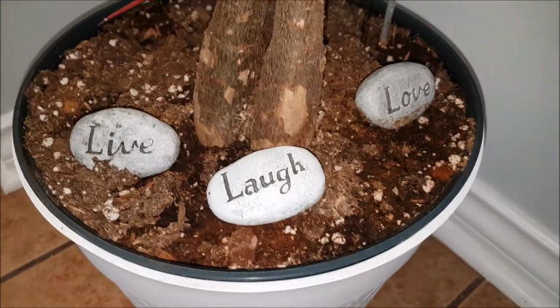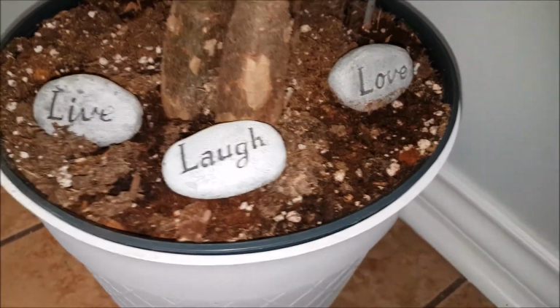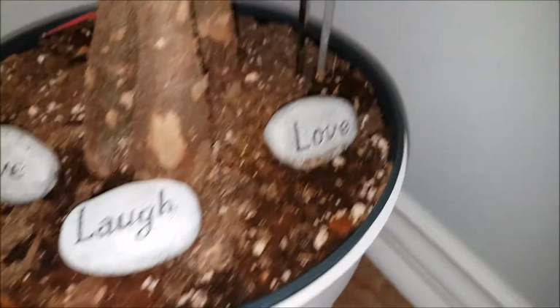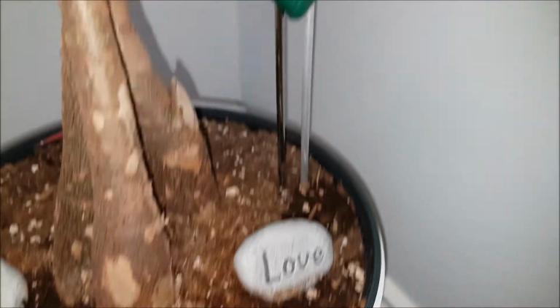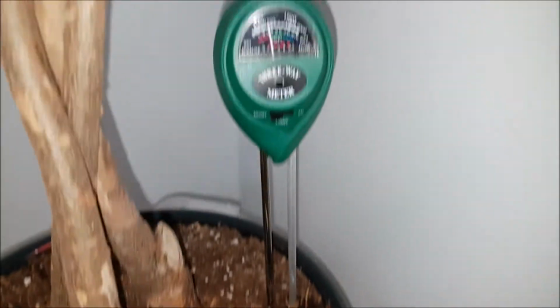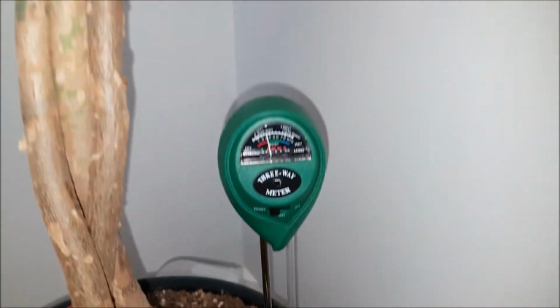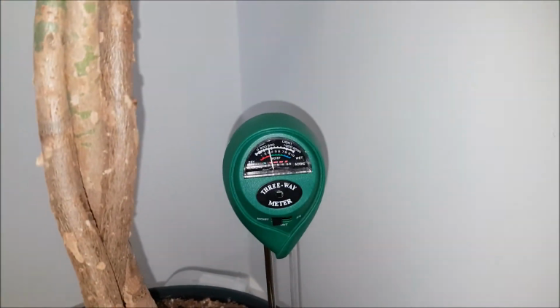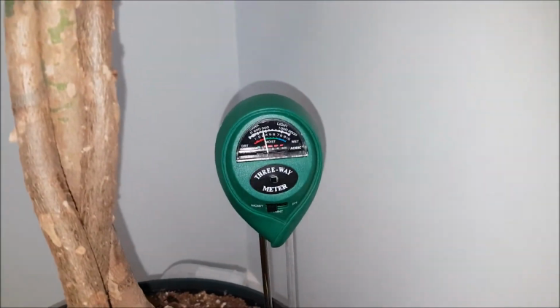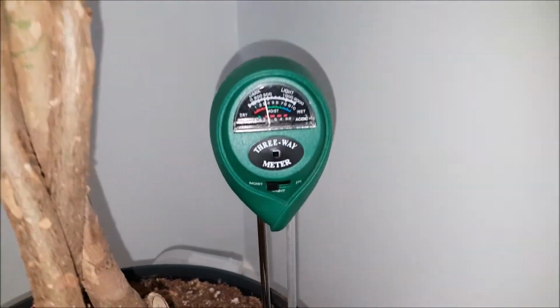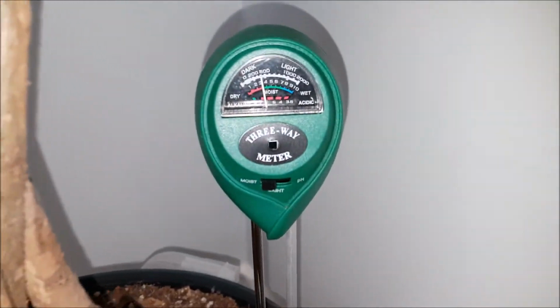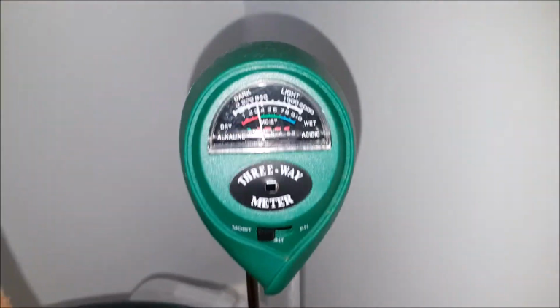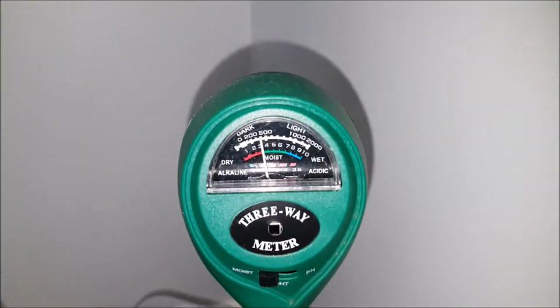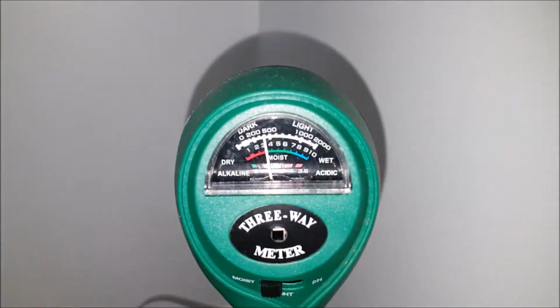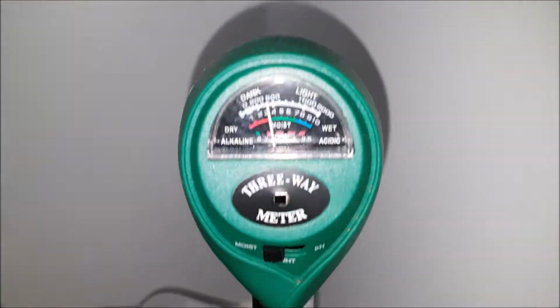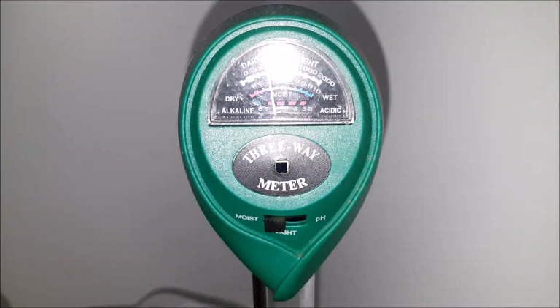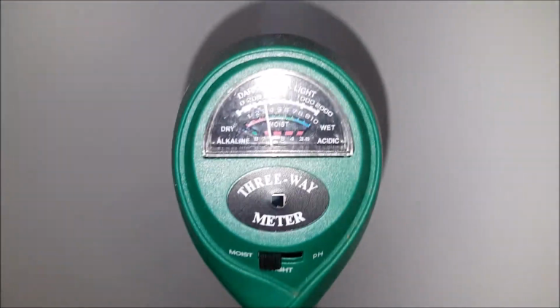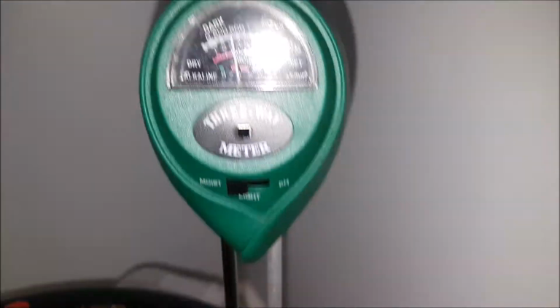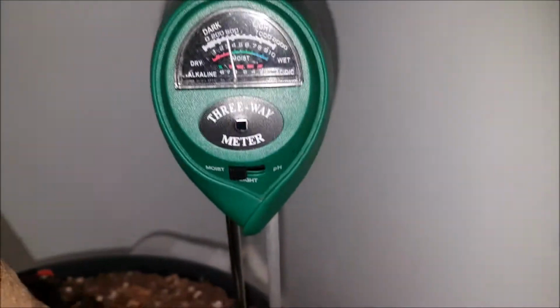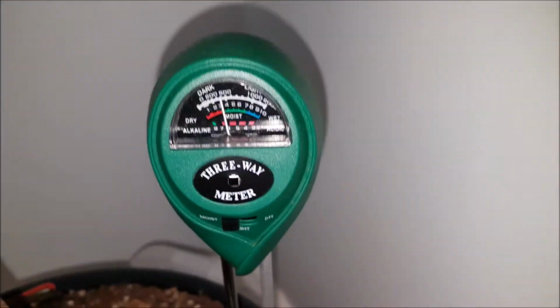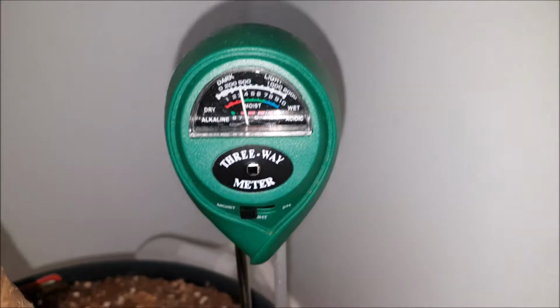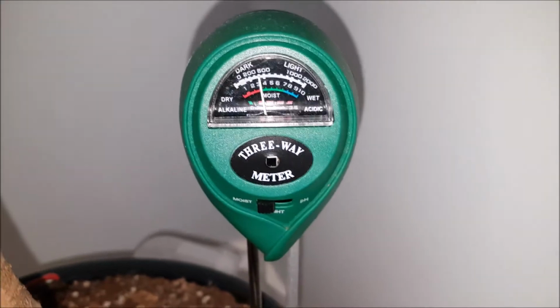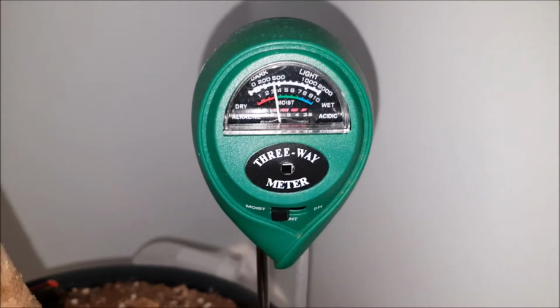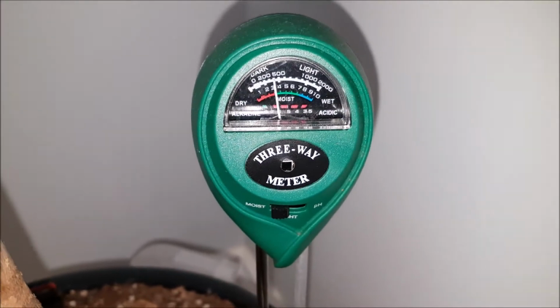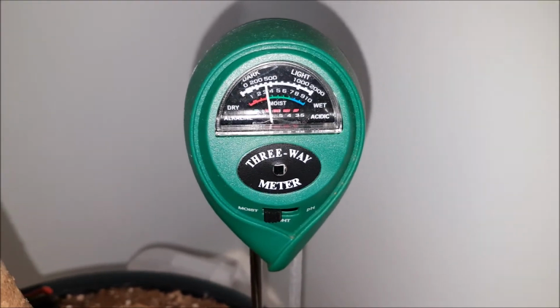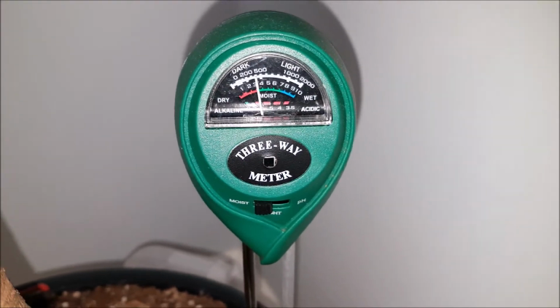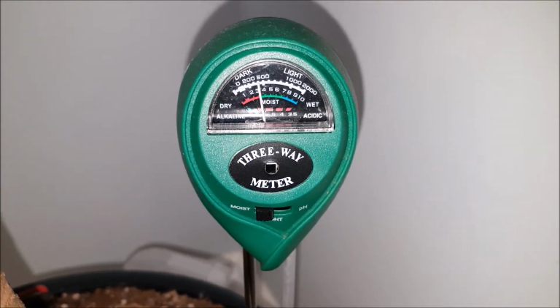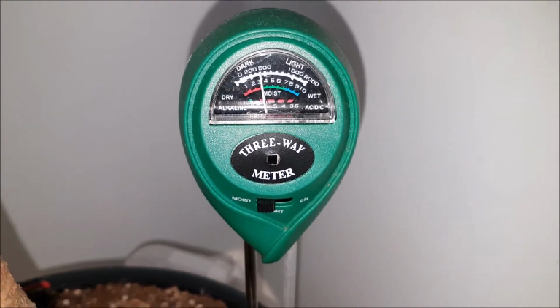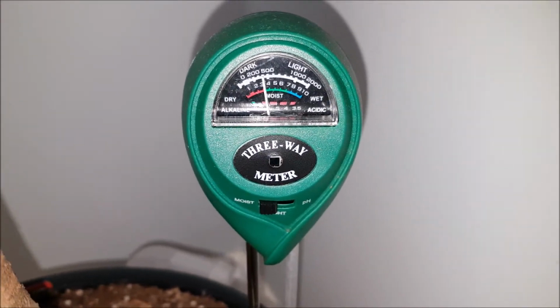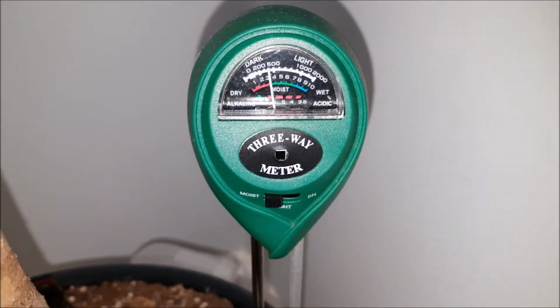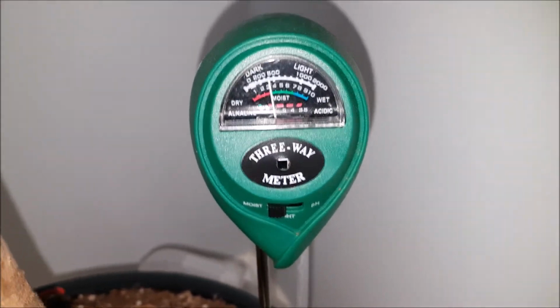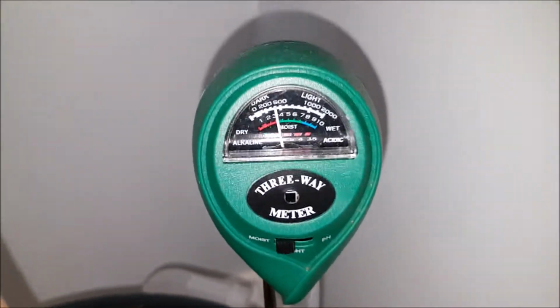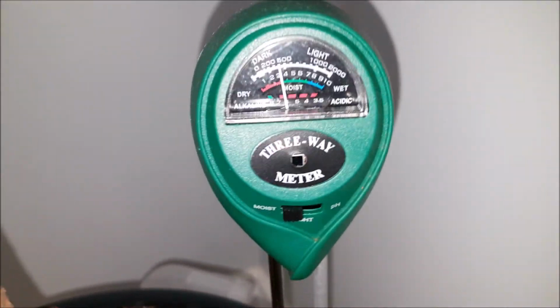Moisture range: 1 to 10, dry to moist. Light range: 0 to 2000, low light to strong light. pH range: 3.5 to 8, acidic to basic.